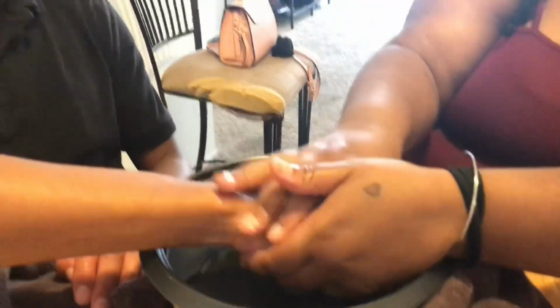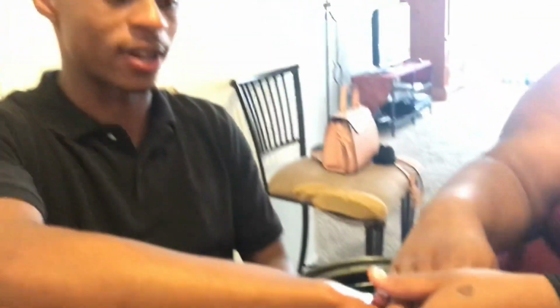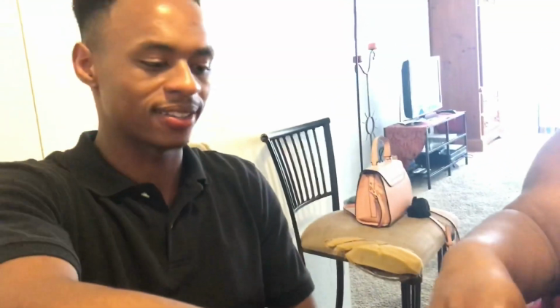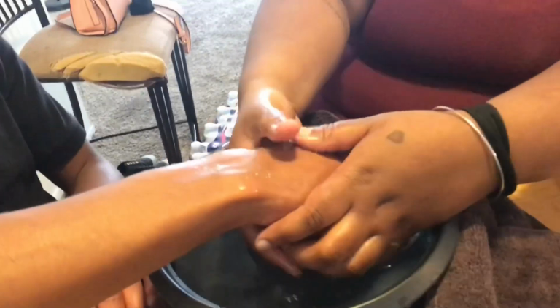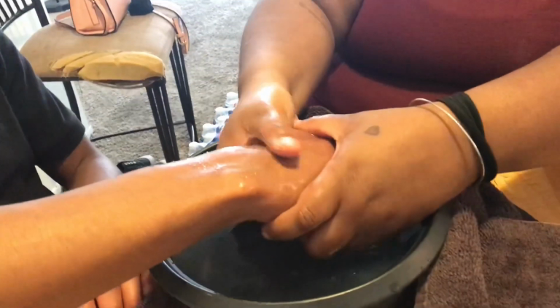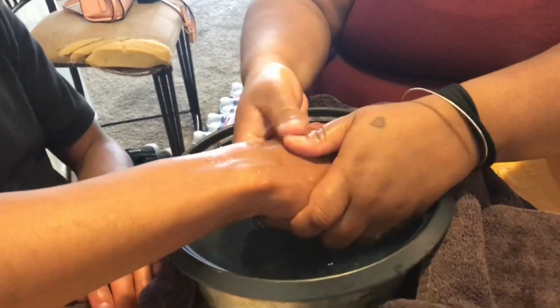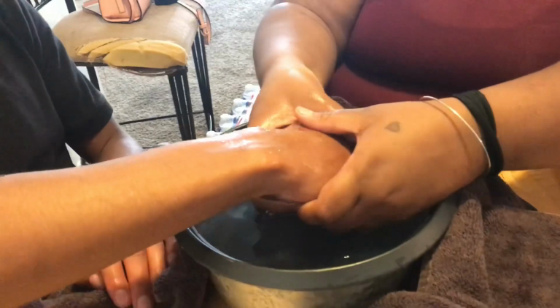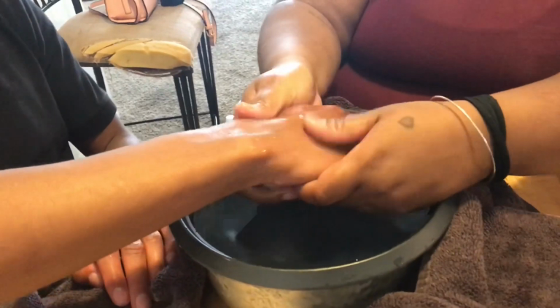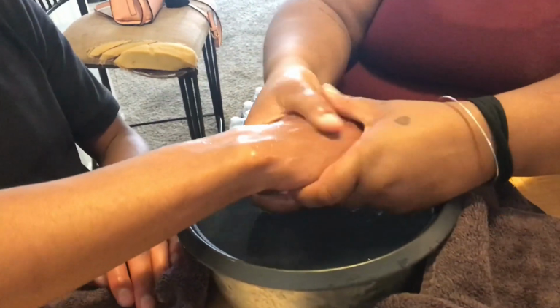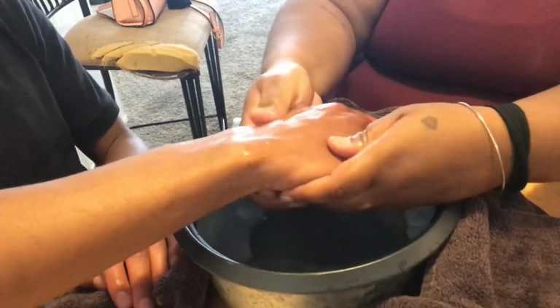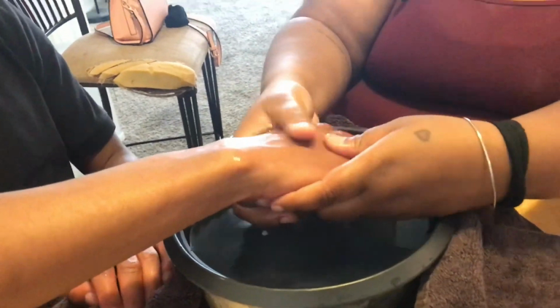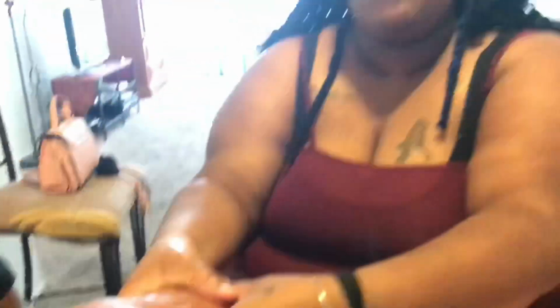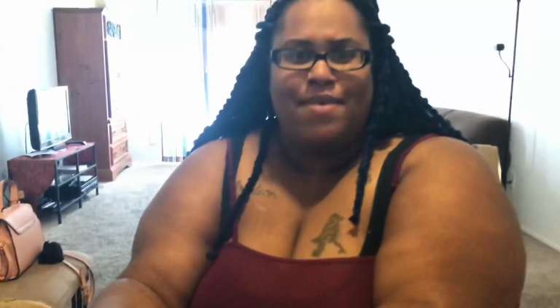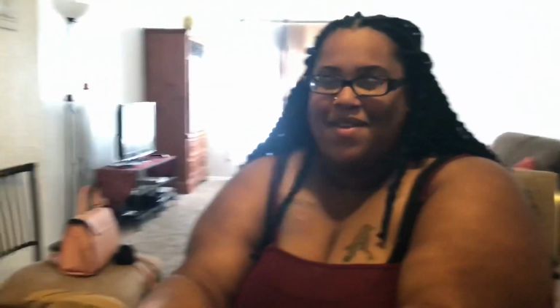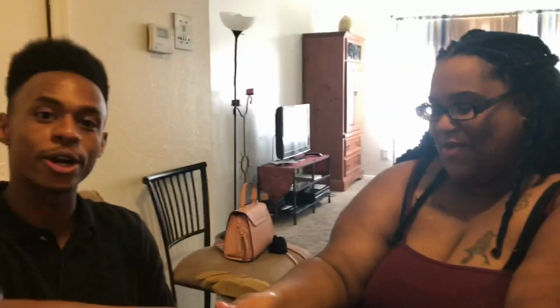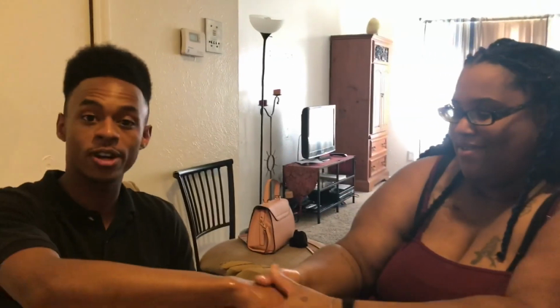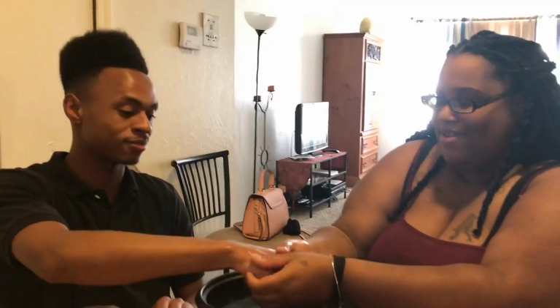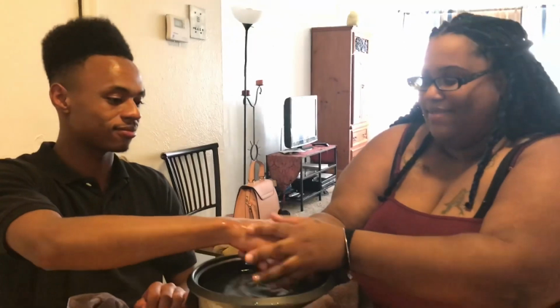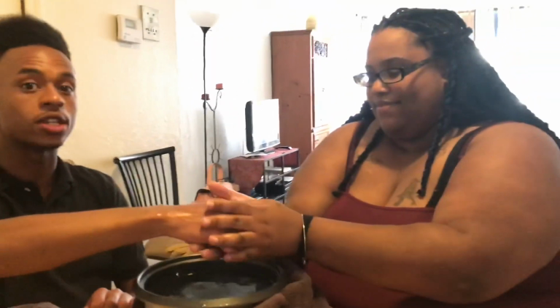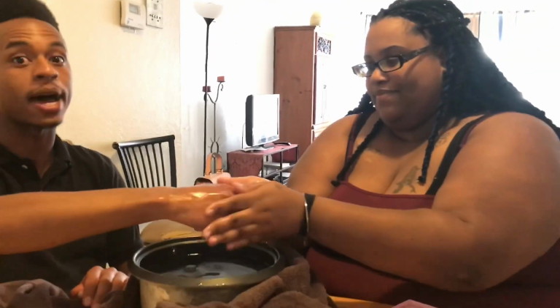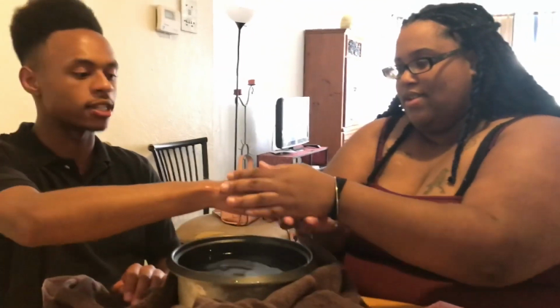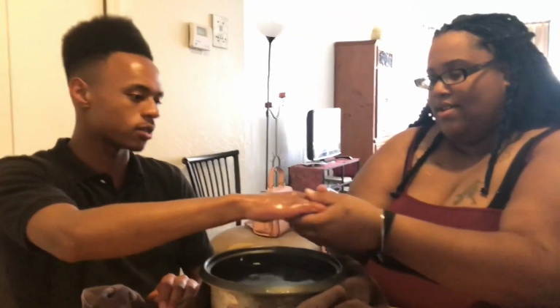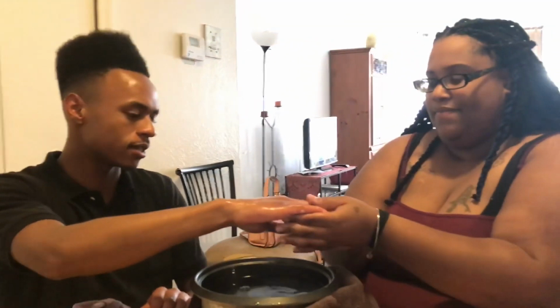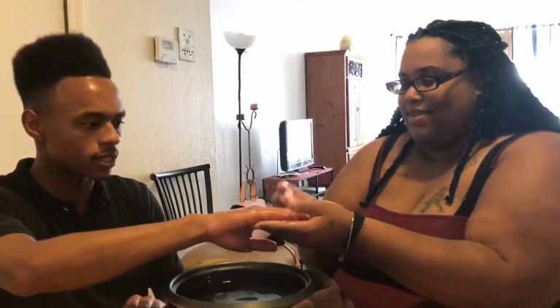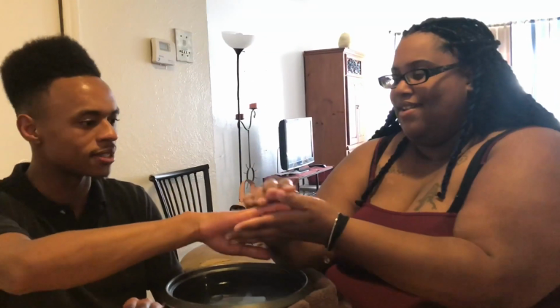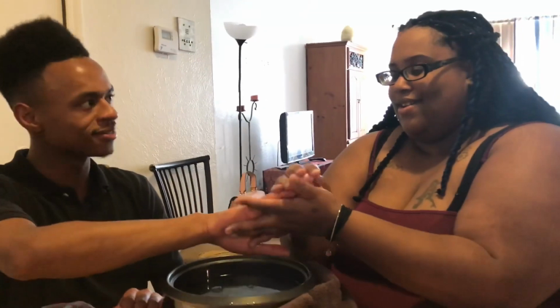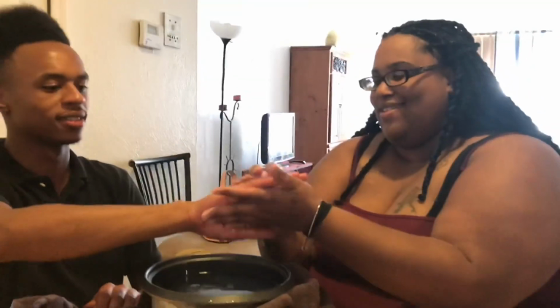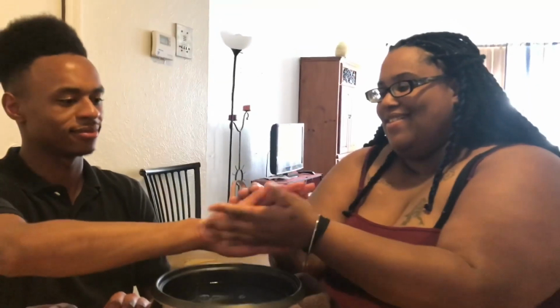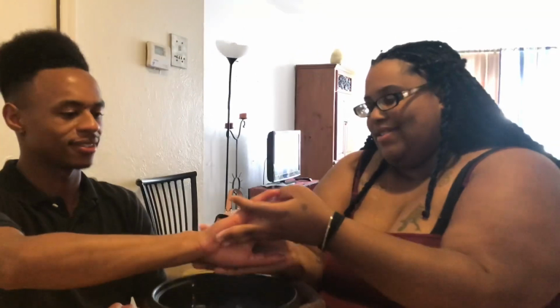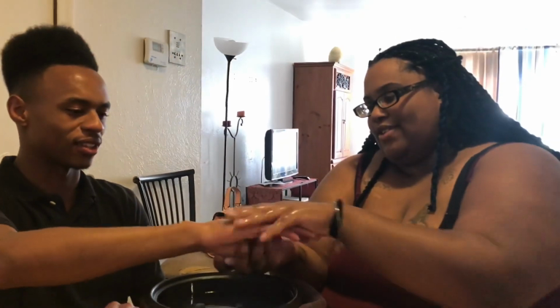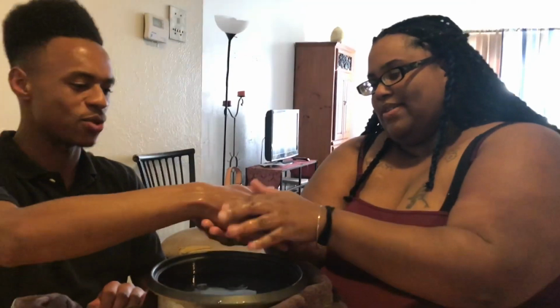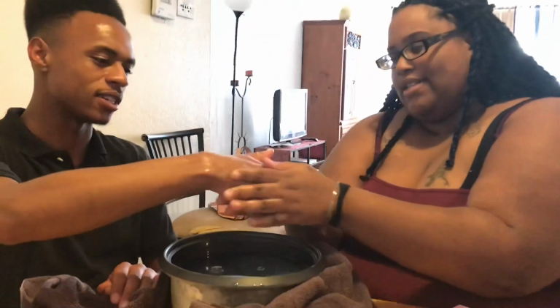Everything I have is shimmering, so the skin is gonna be glistening with gold. That's melanin — shimmering with gold — melanin magic! You heard it here first.